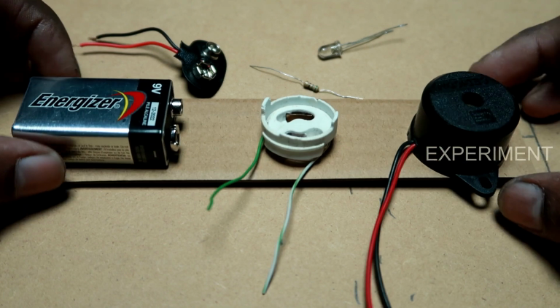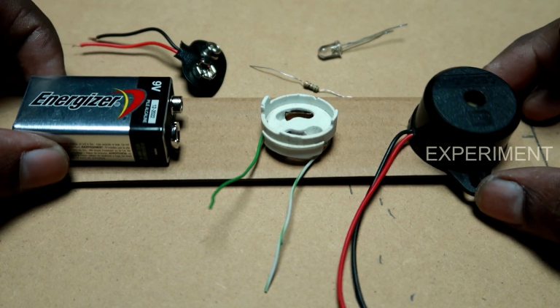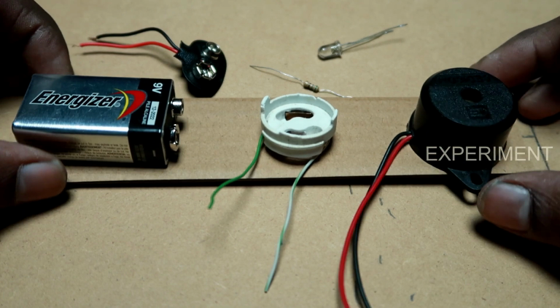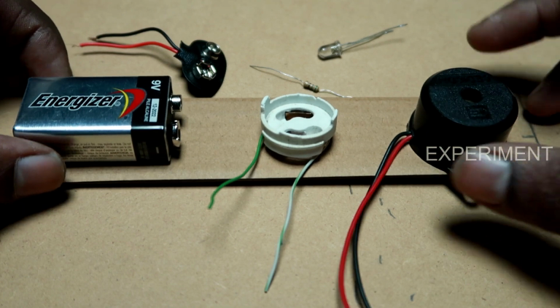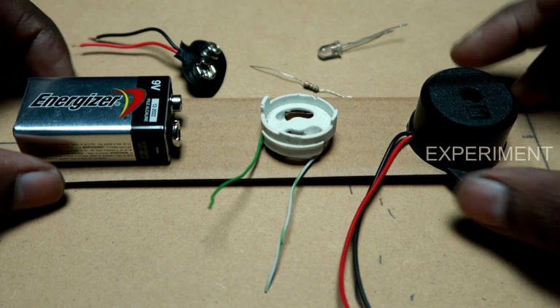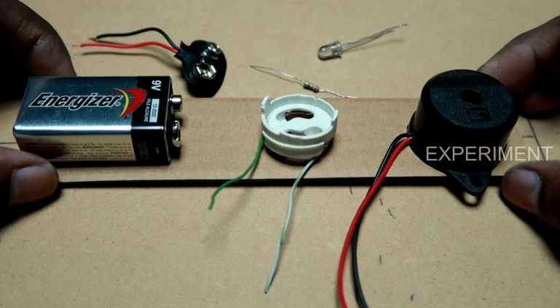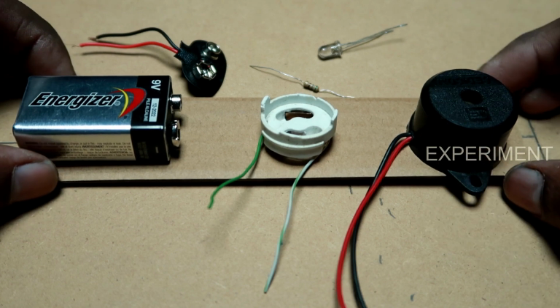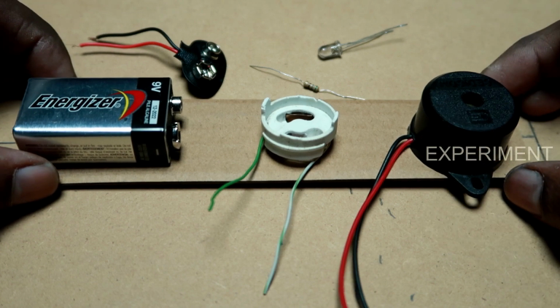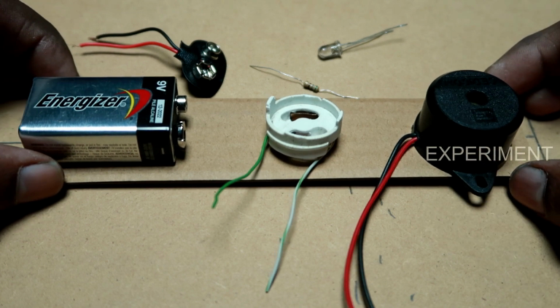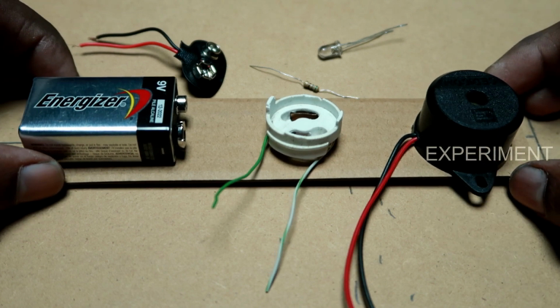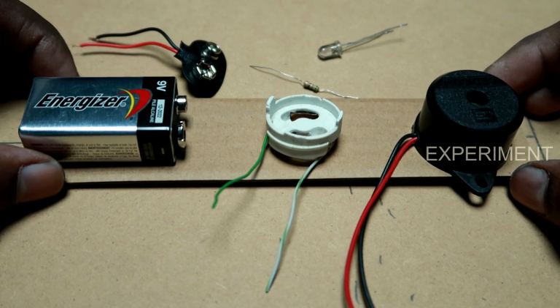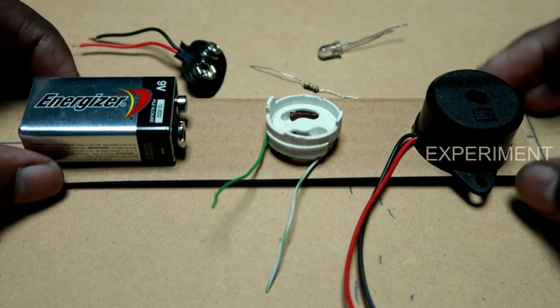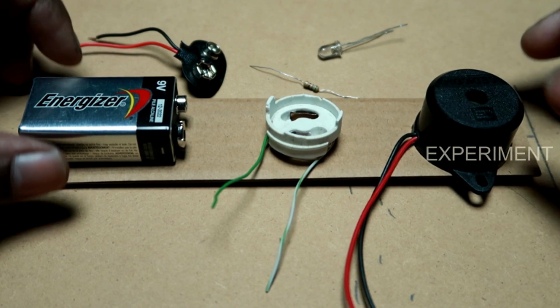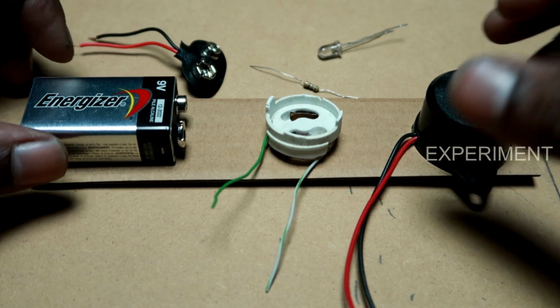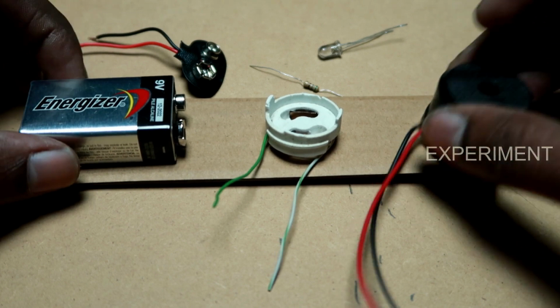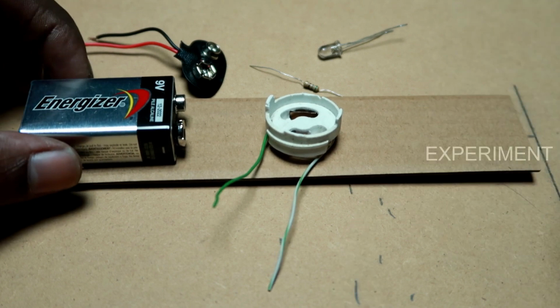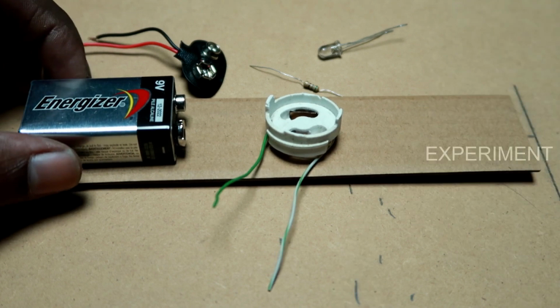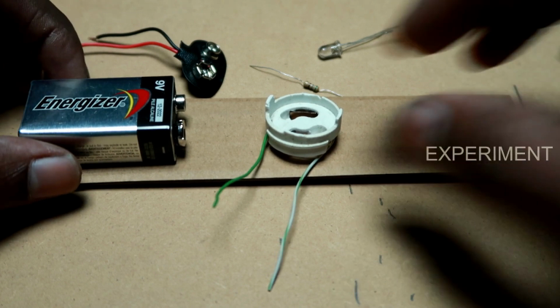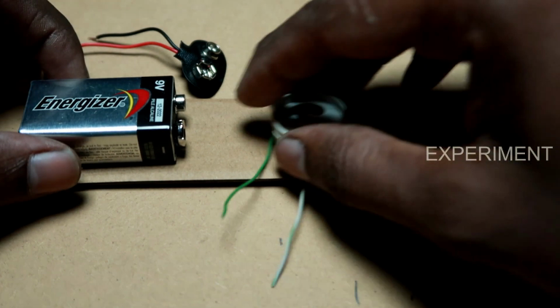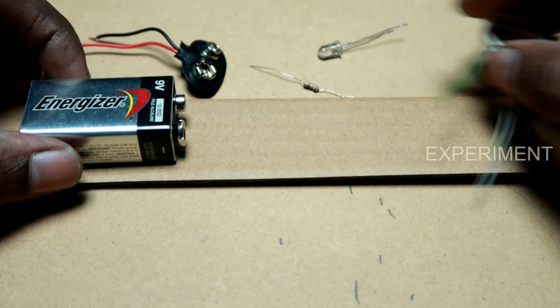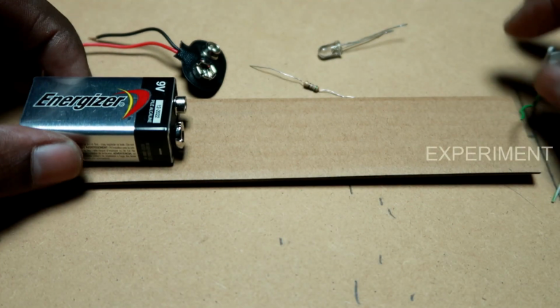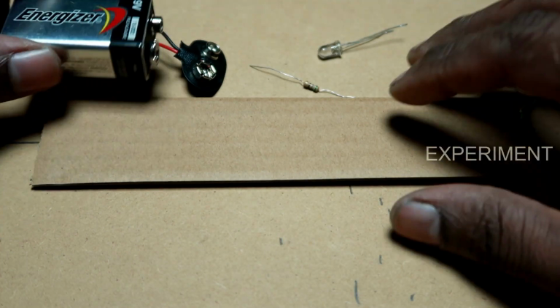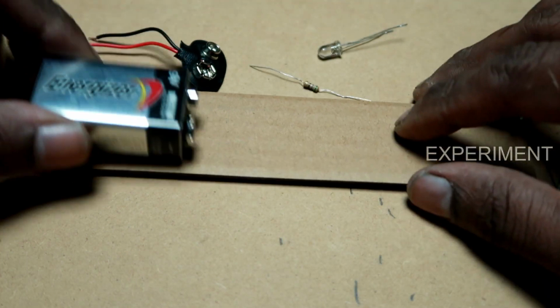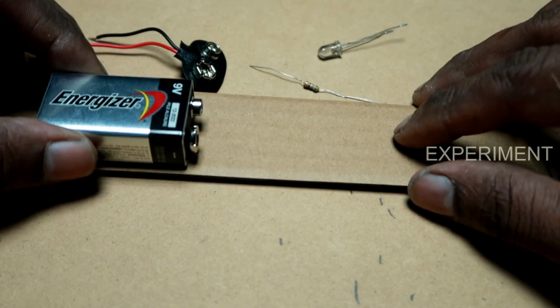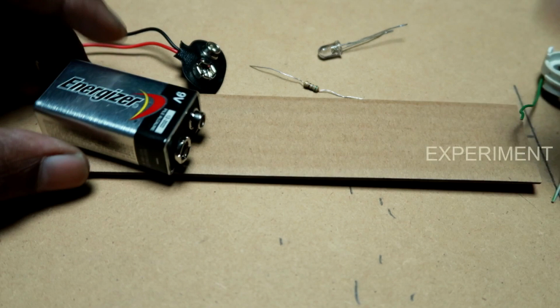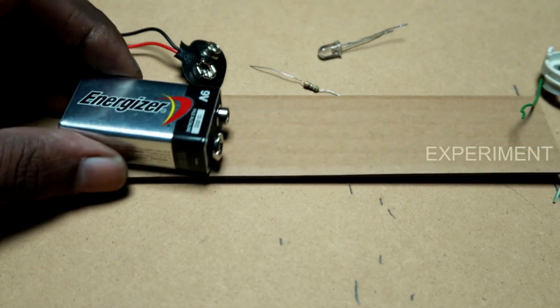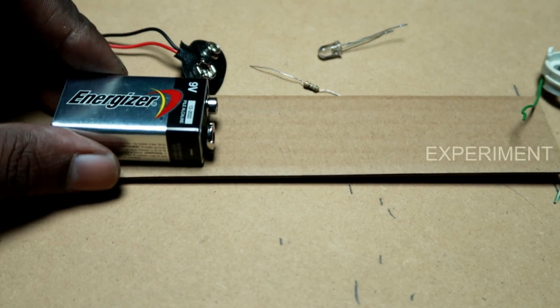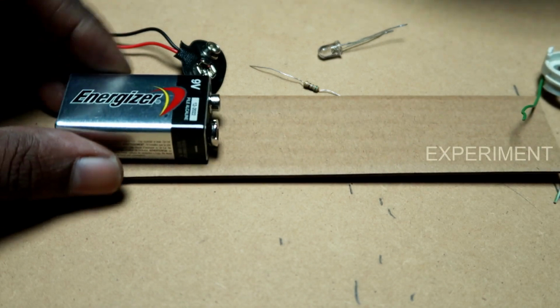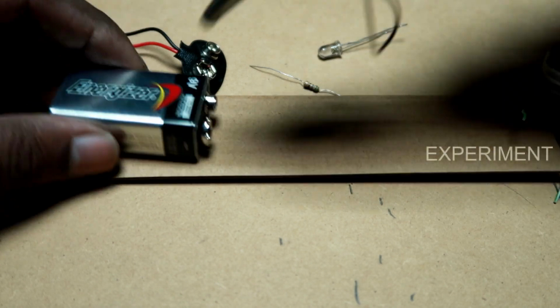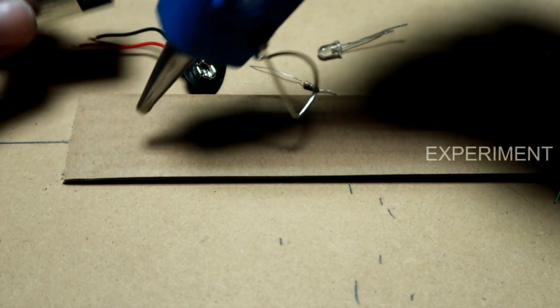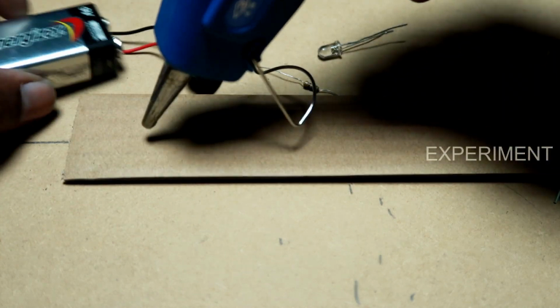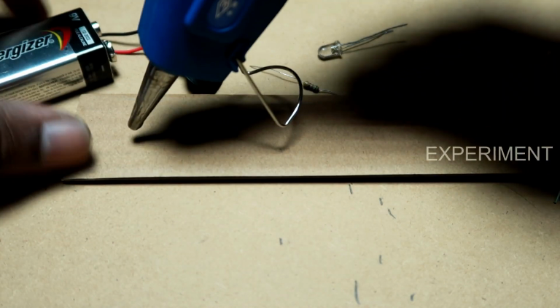I'm going to show you how to remove the battery. 50 grids.